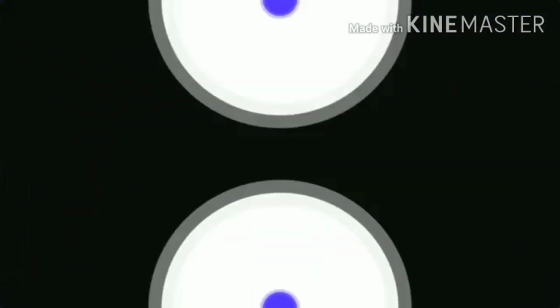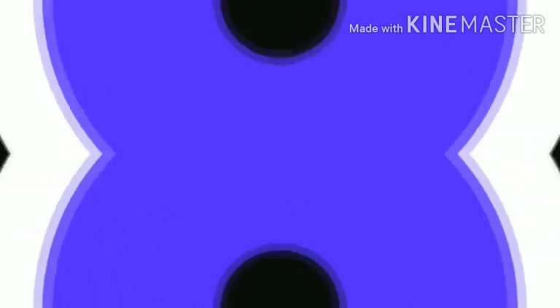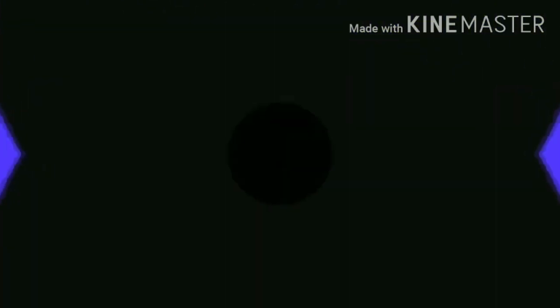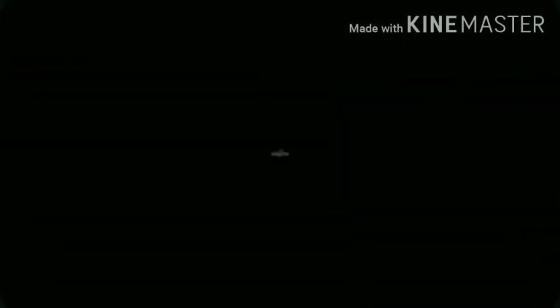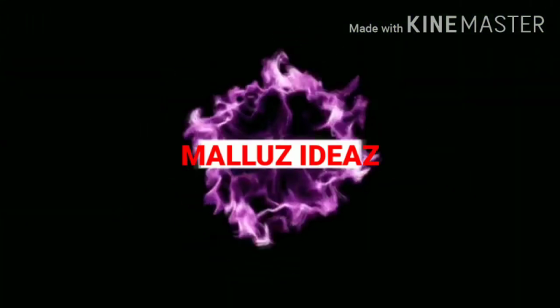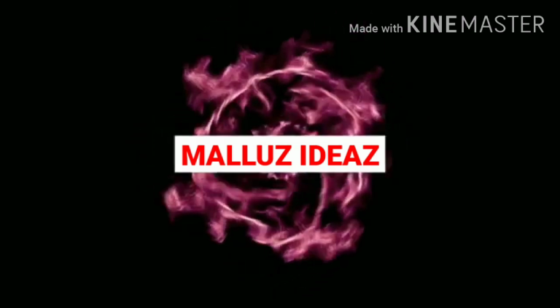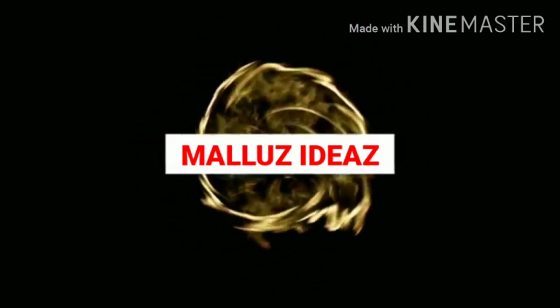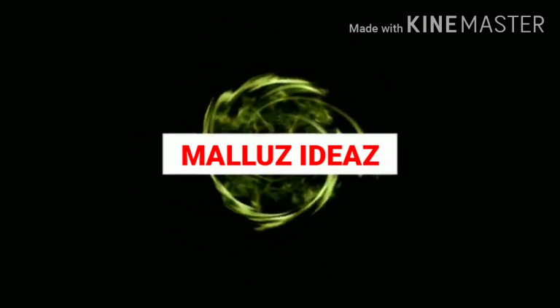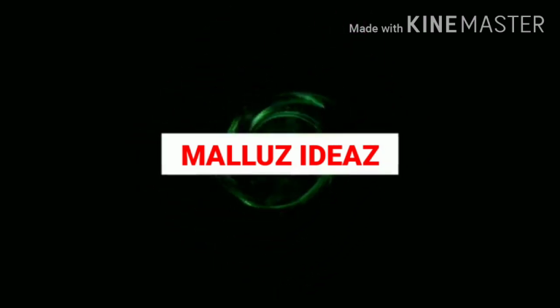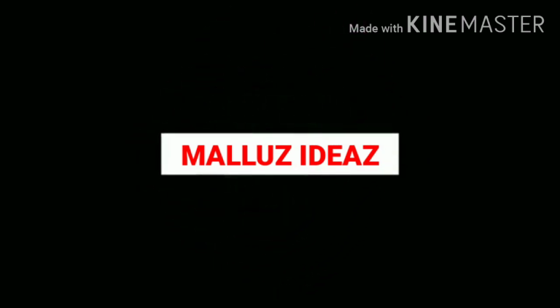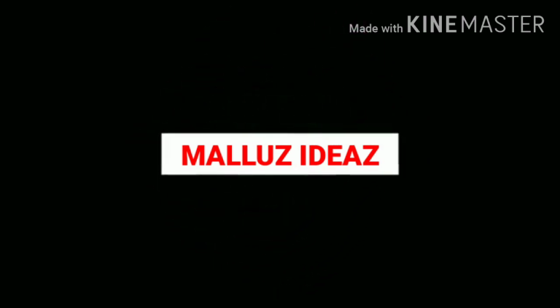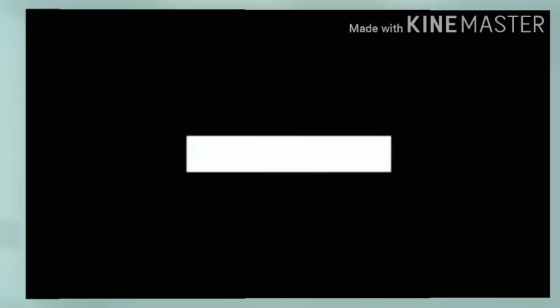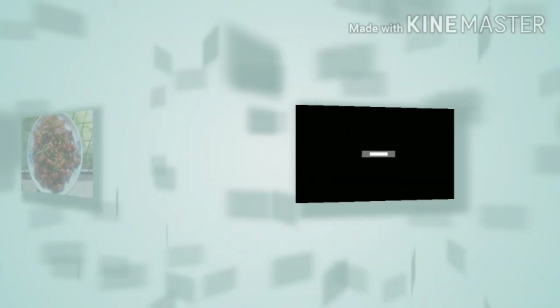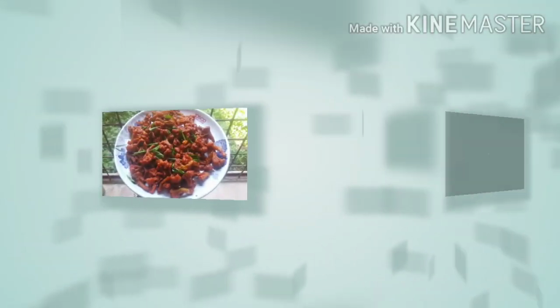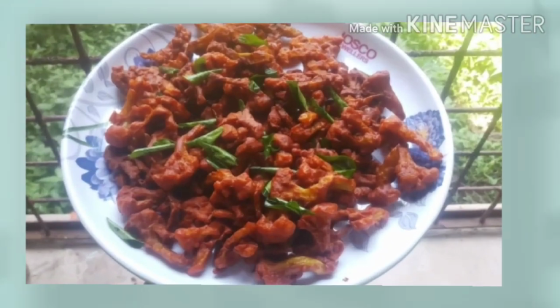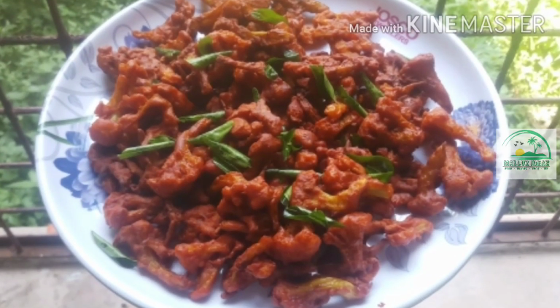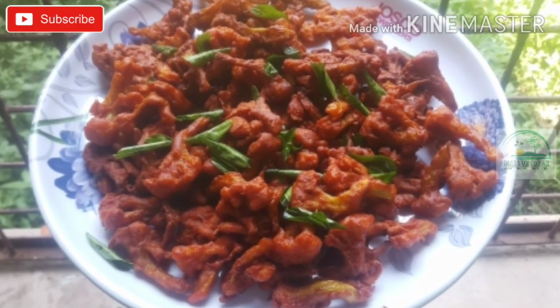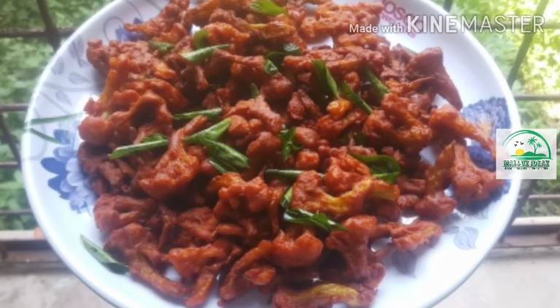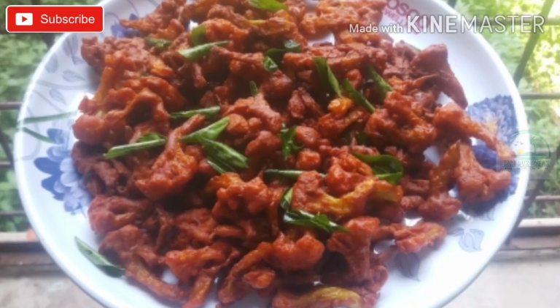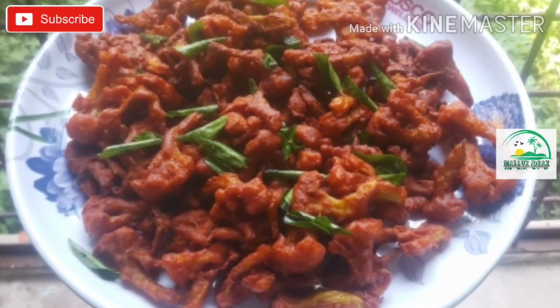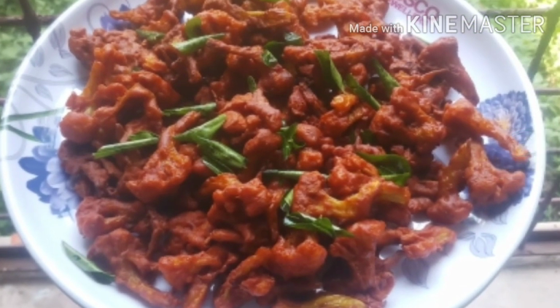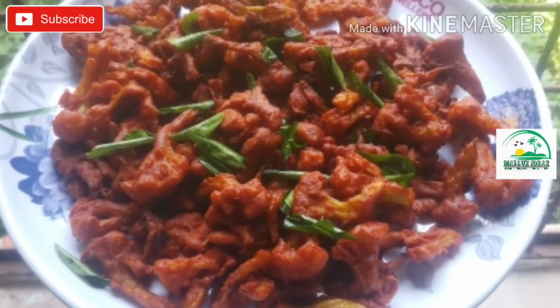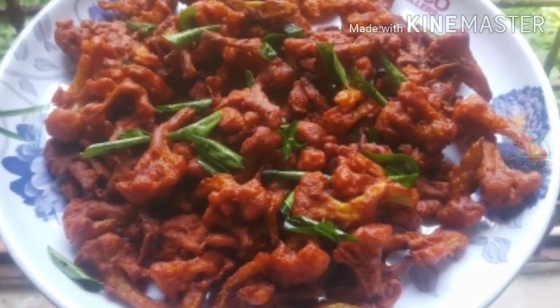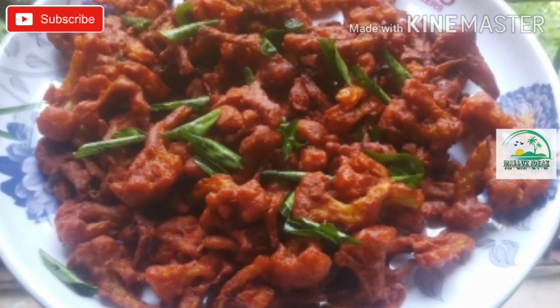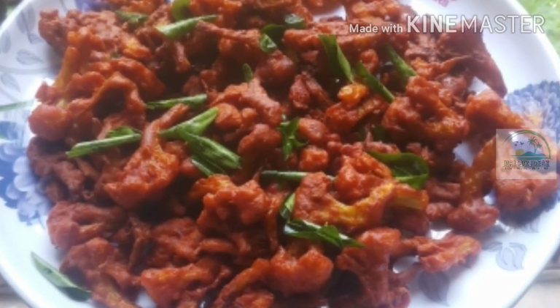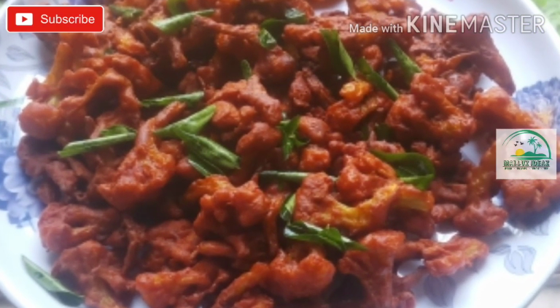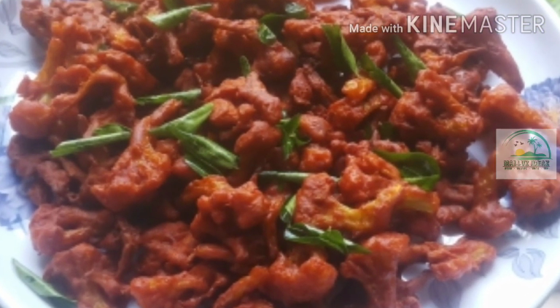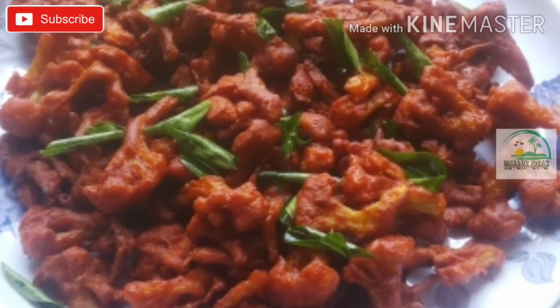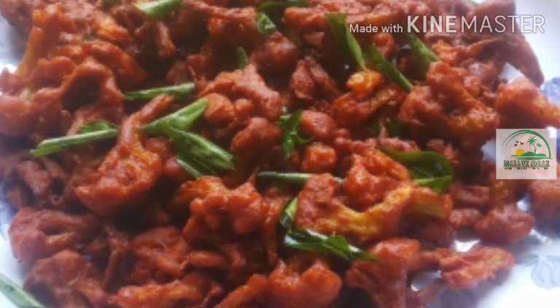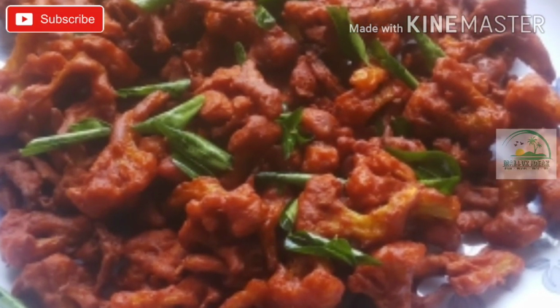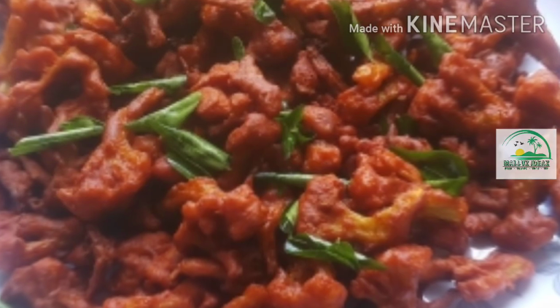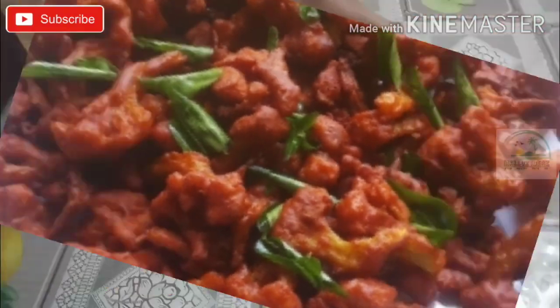Hello friends, welcome to MelloCidias. In this video, I'm going to cook the chili fry for the chili.